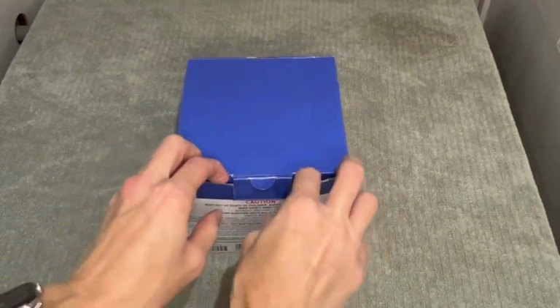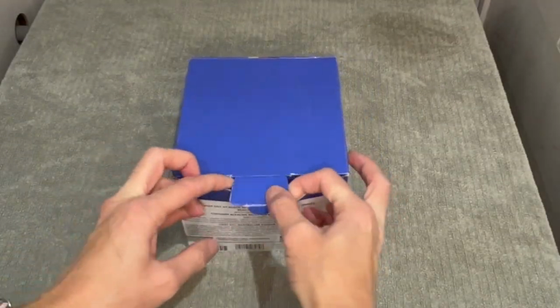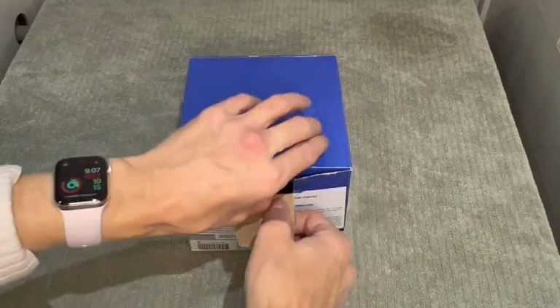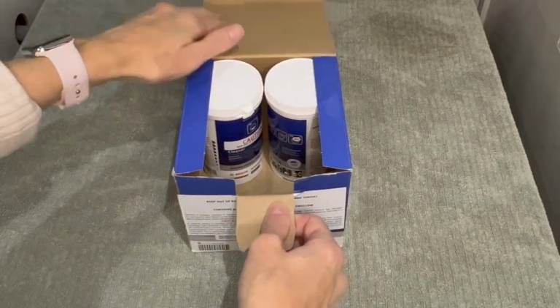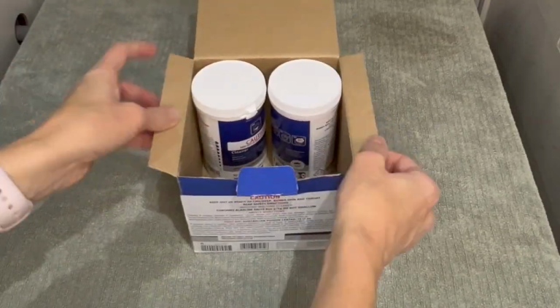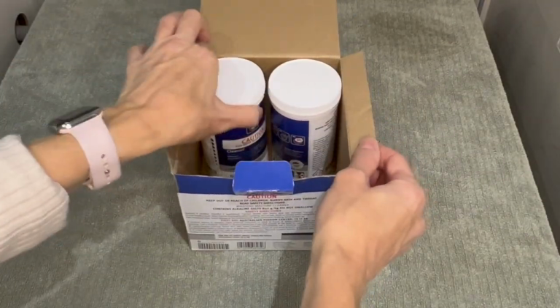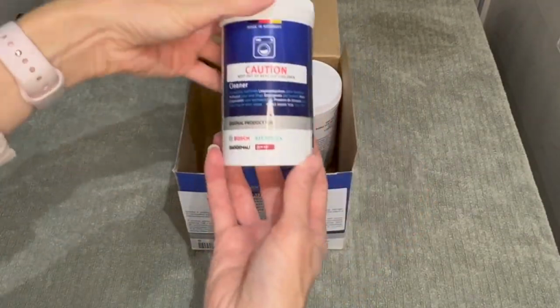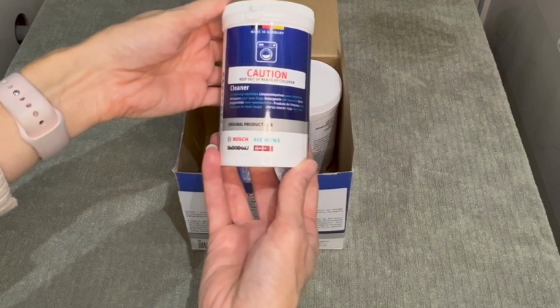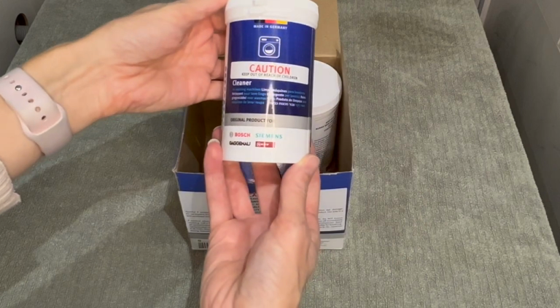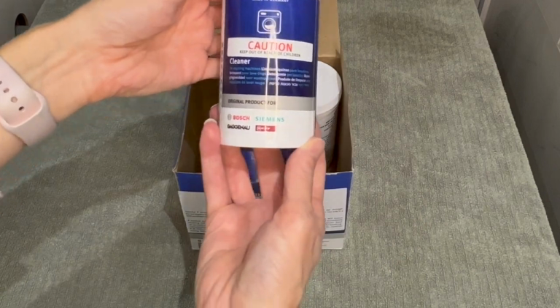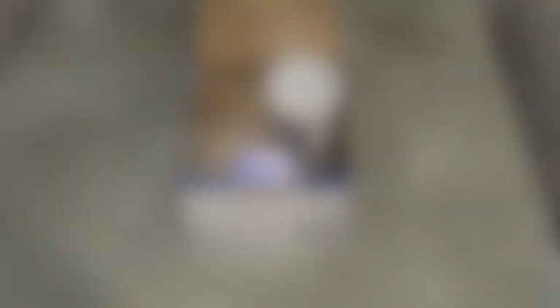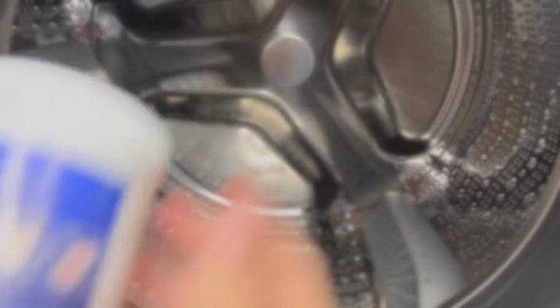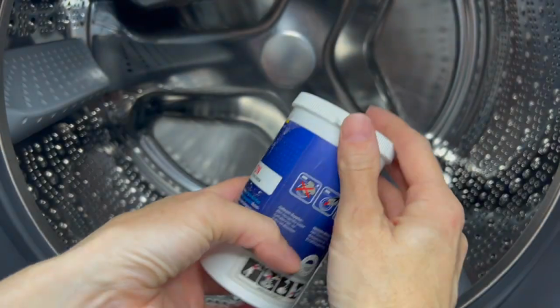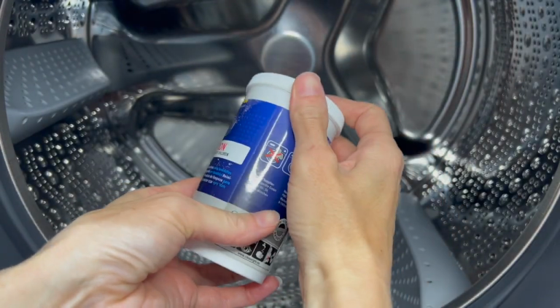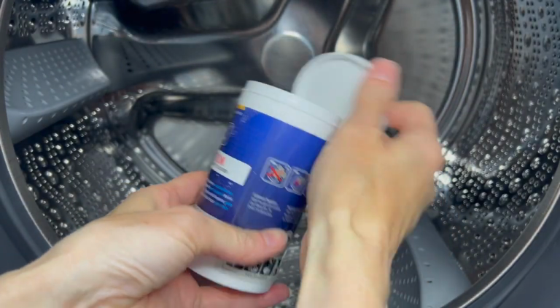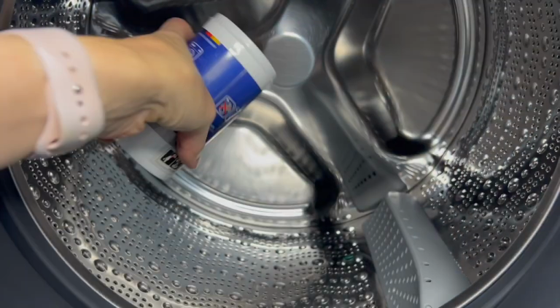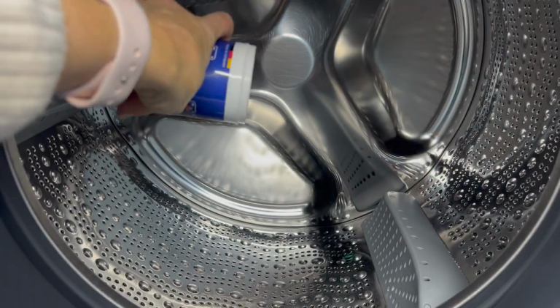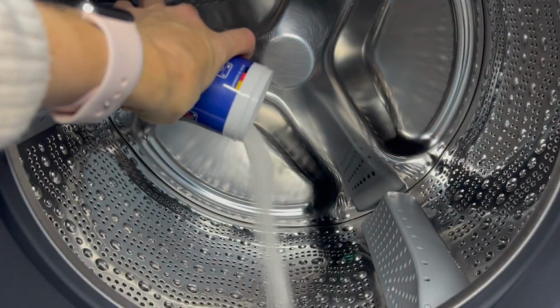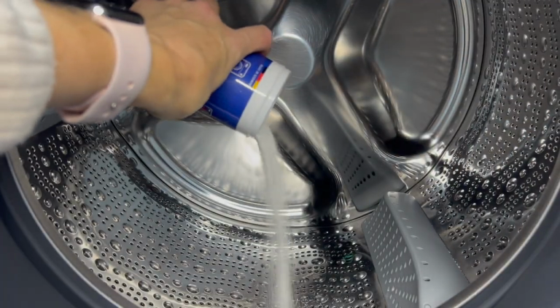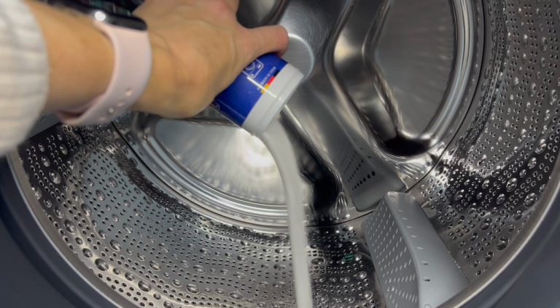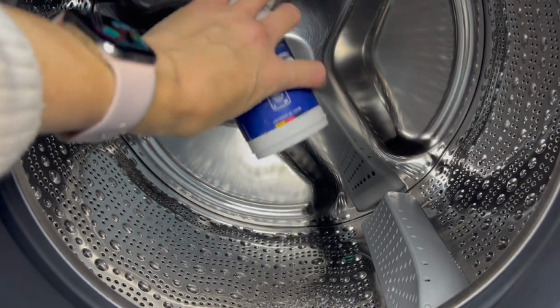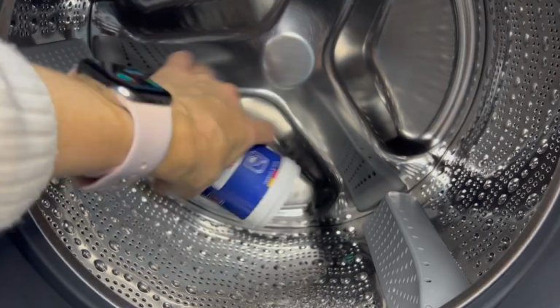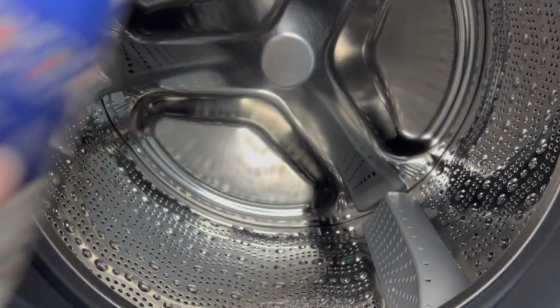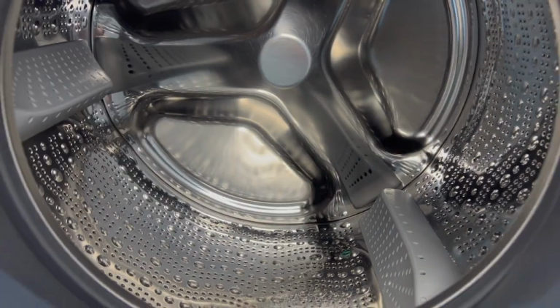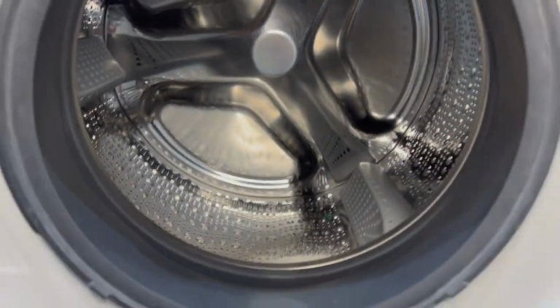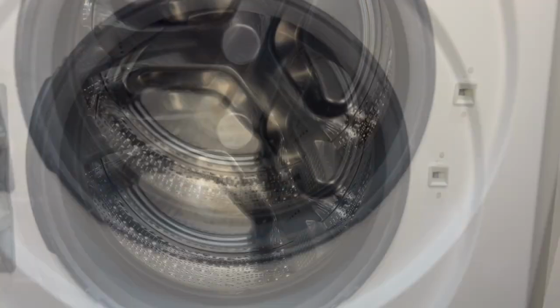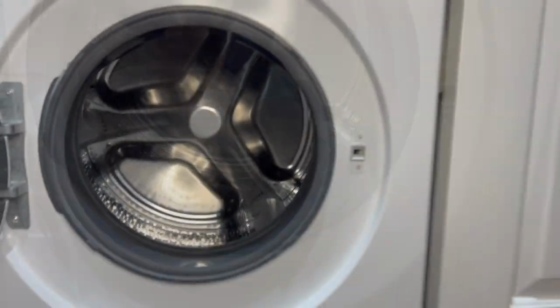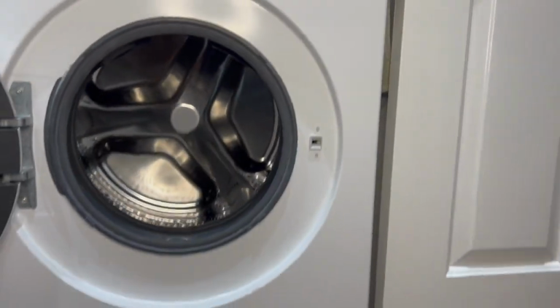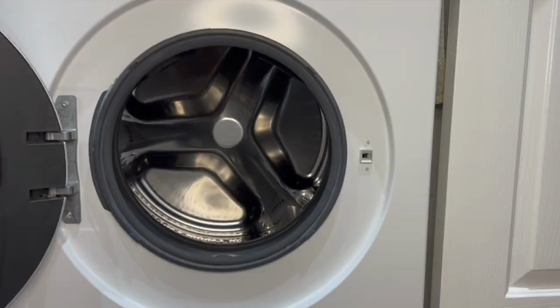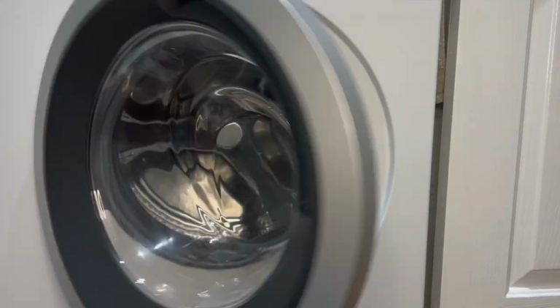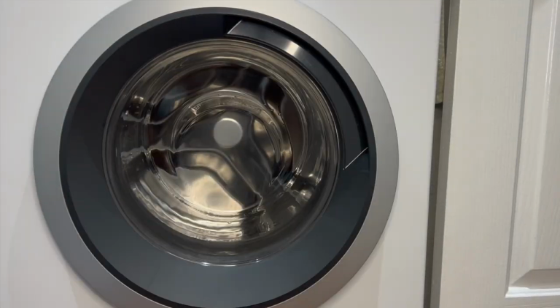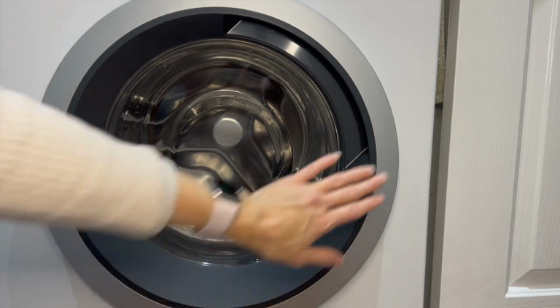I've got the cleaner that Bosch themselves suggested to use — I do have a Bosch washing machine and while it's under warranty that's what I'm going to use. Just open the container and tip it straight into the washing machine, then set it on drum clean which is the hottest wash and let it go.